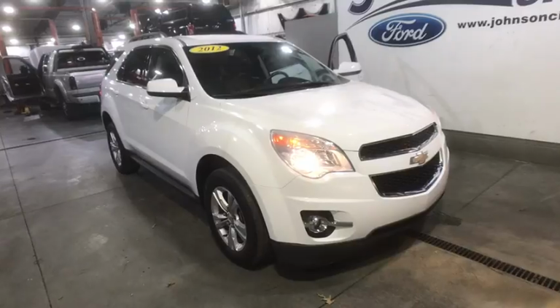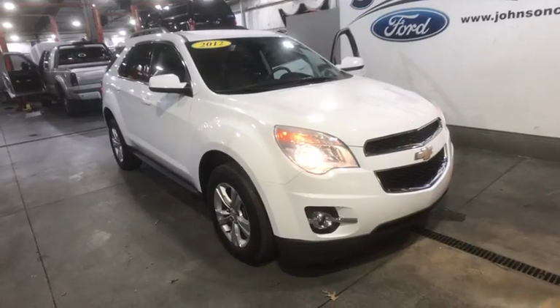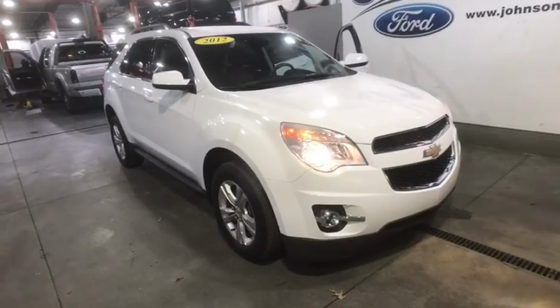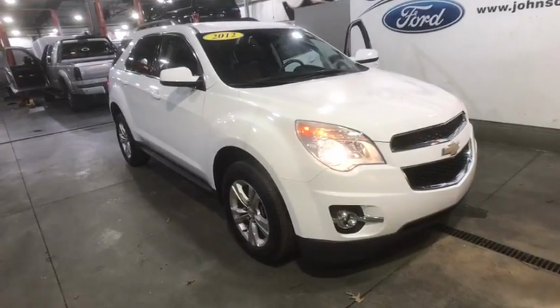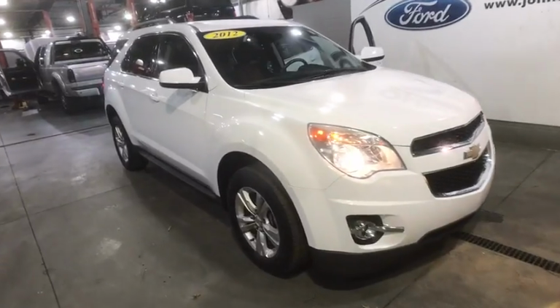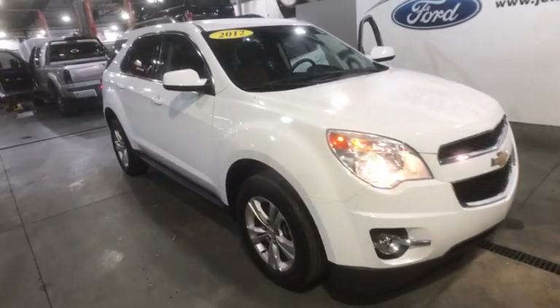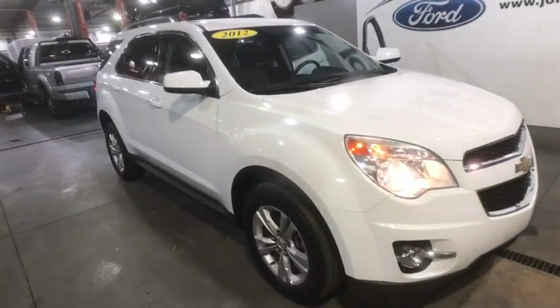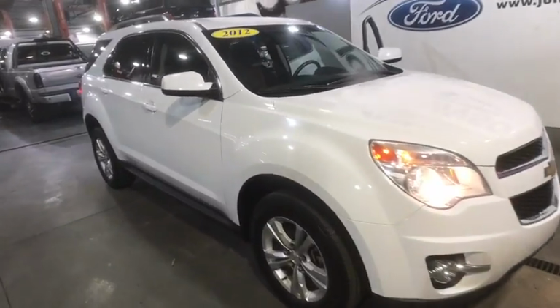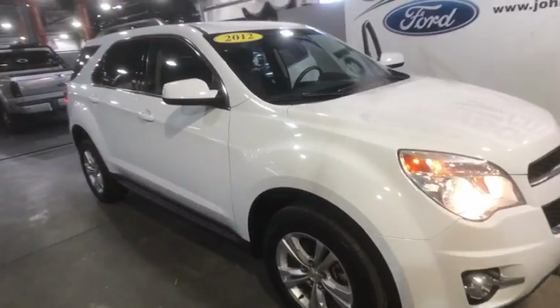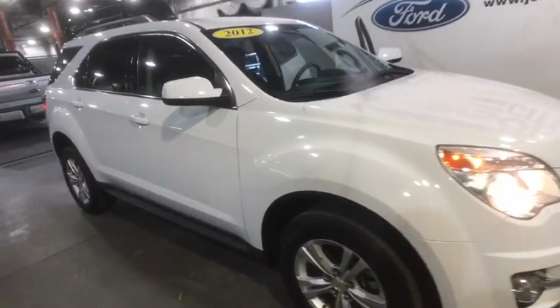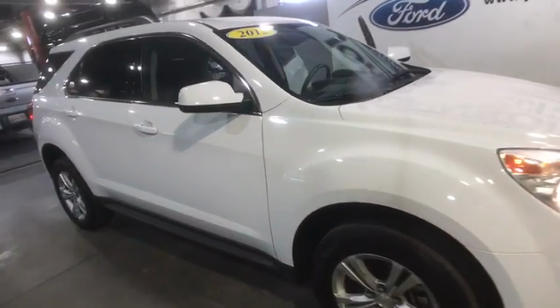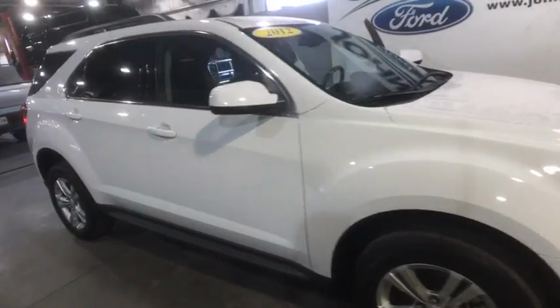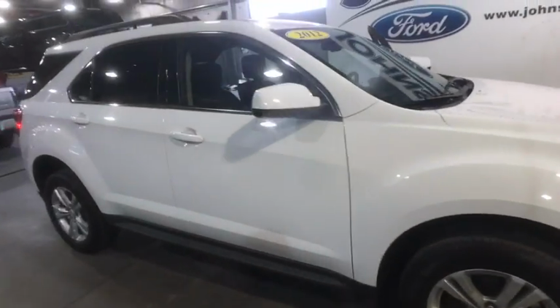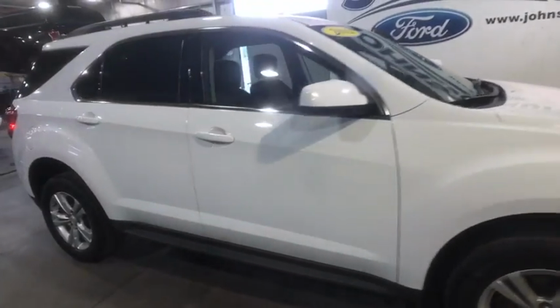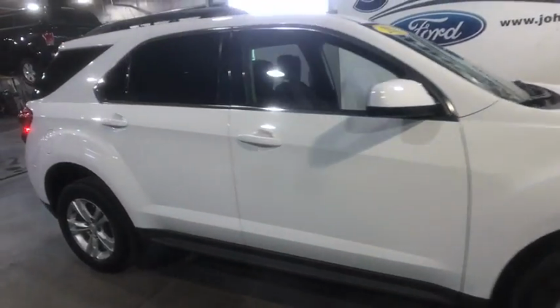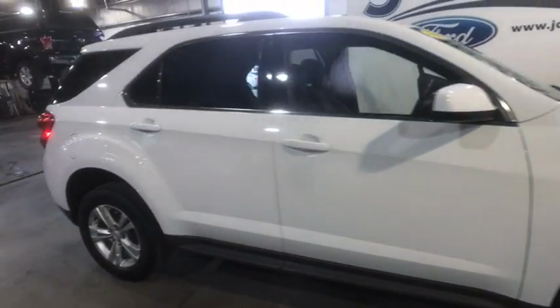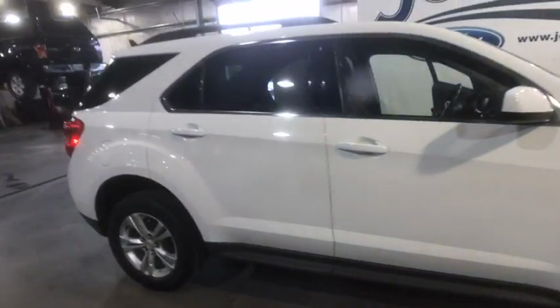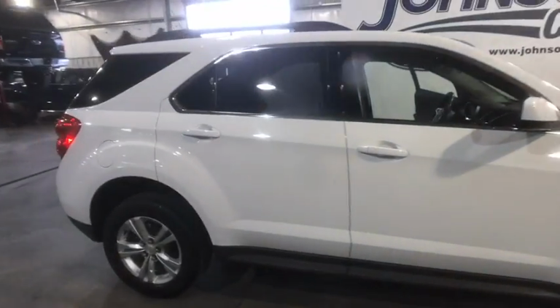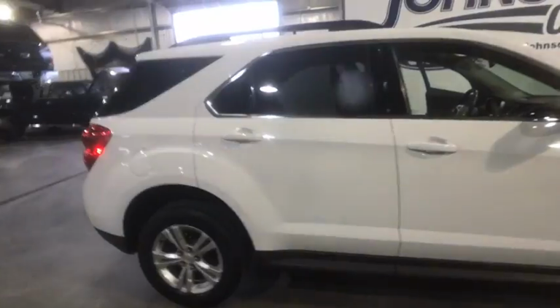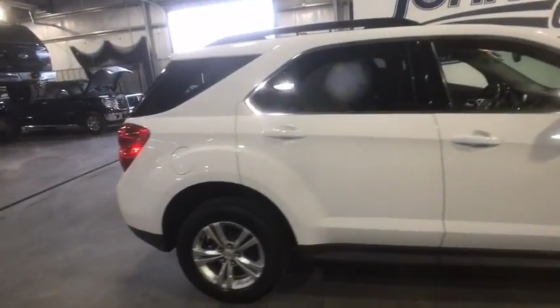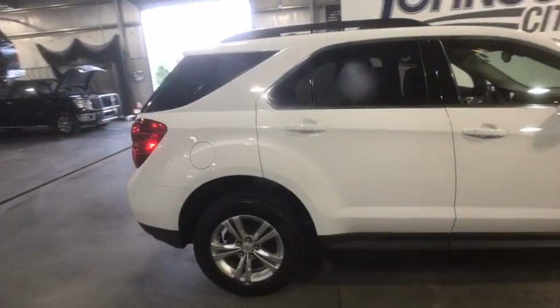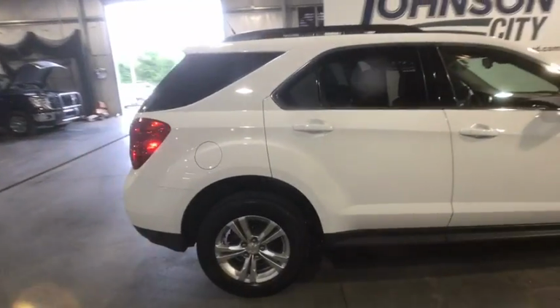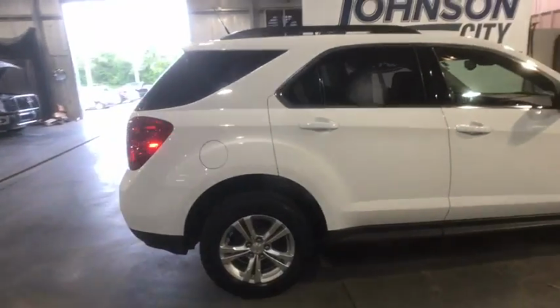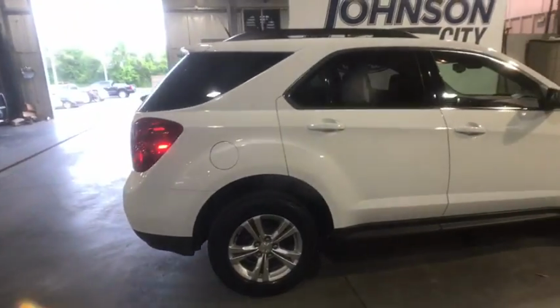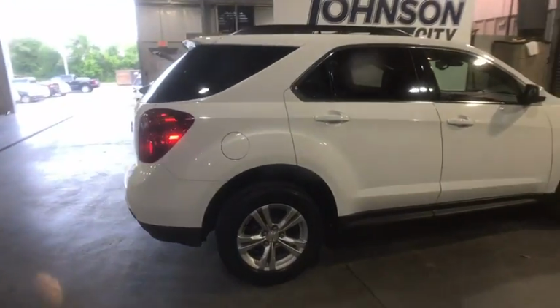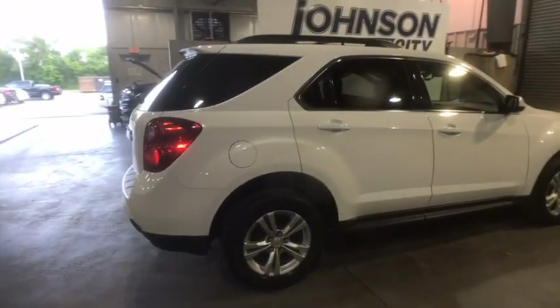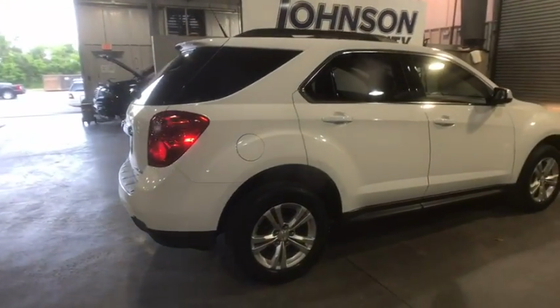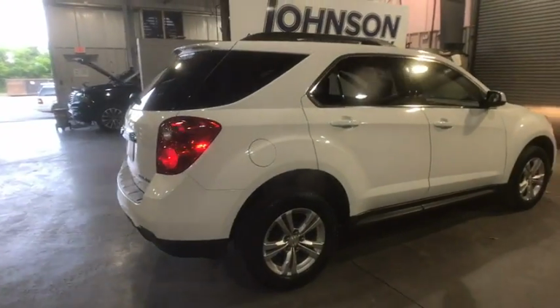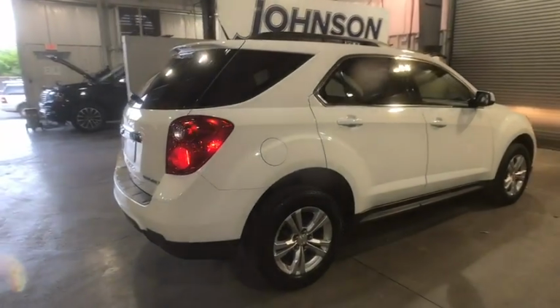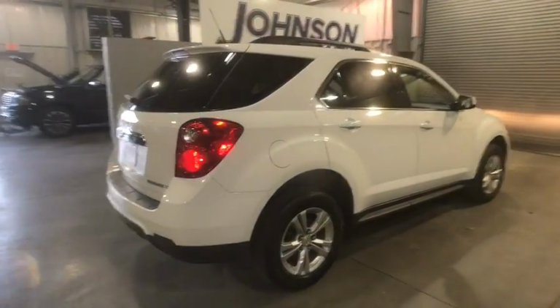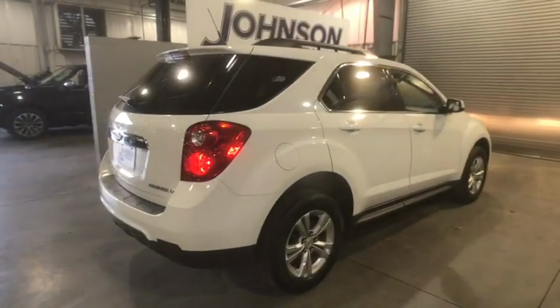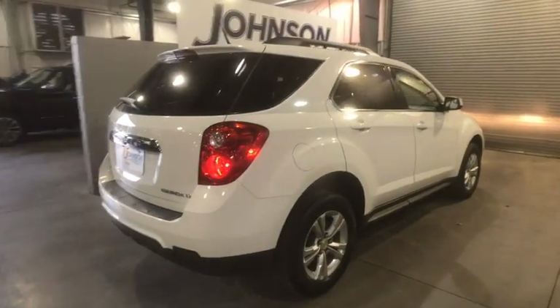The 2012 Chevrolet Equinox. Fuel efficiency, safety, and value equals the Chevy Equinox. This vehicle has less than 90,000 miles.